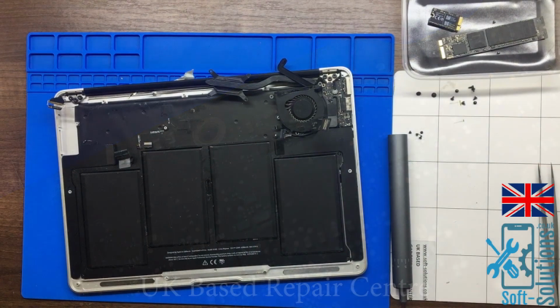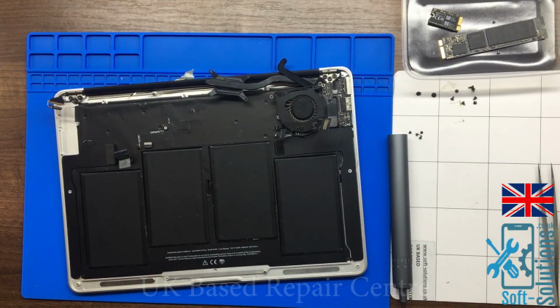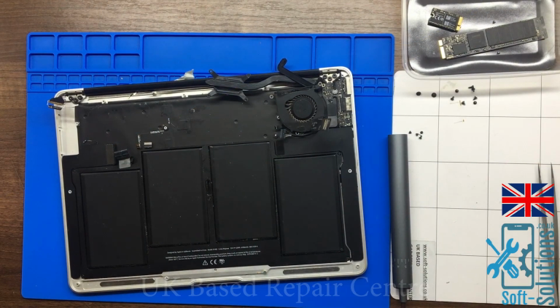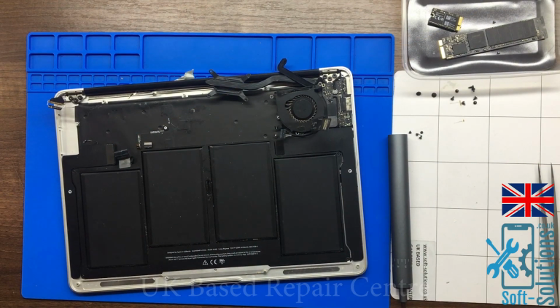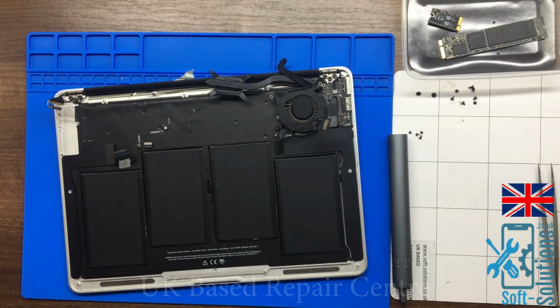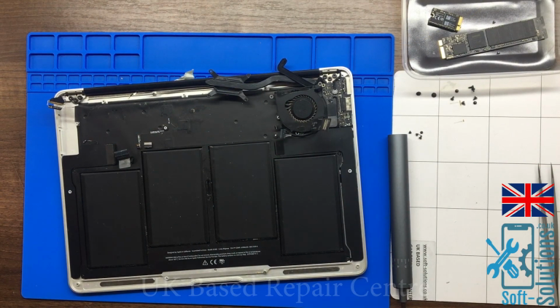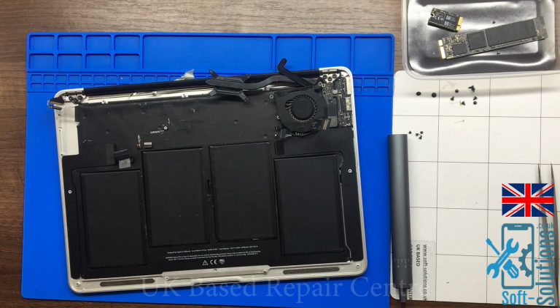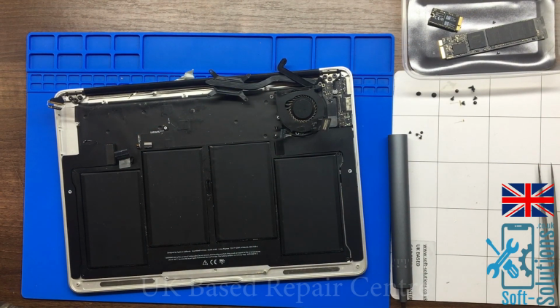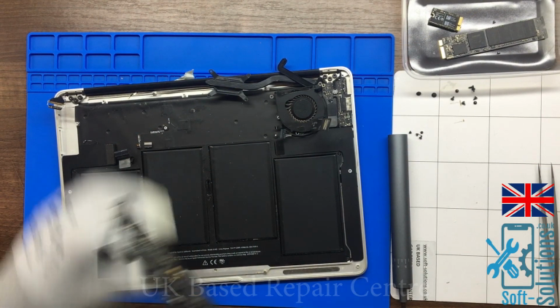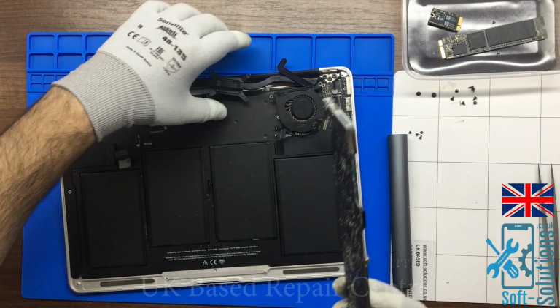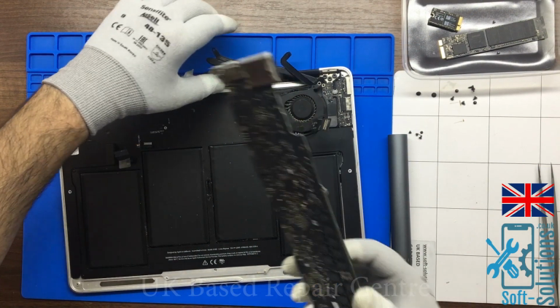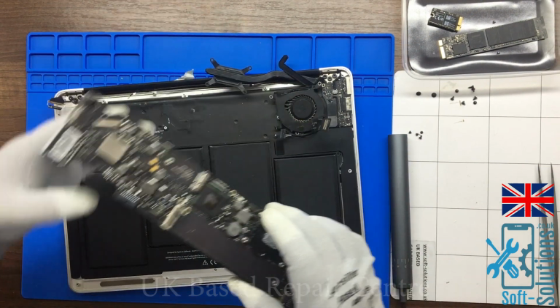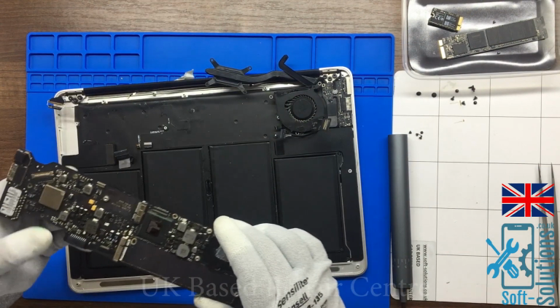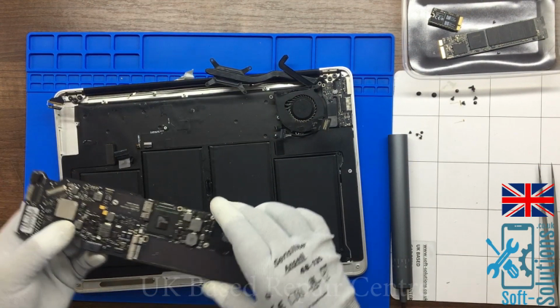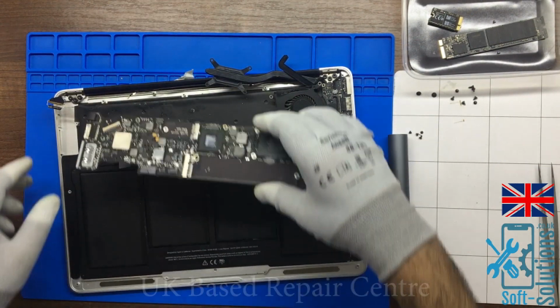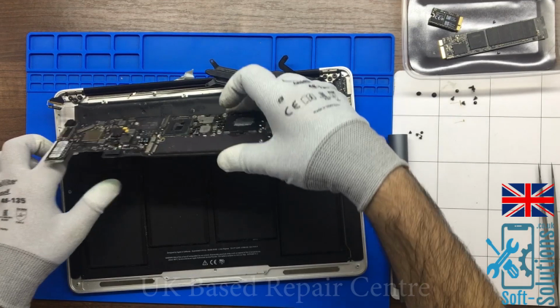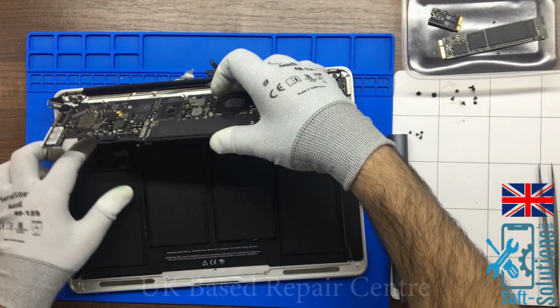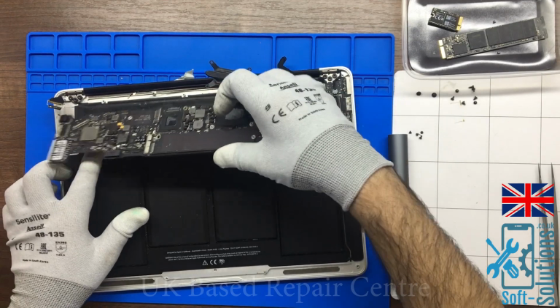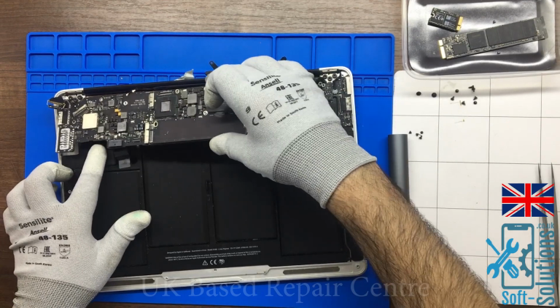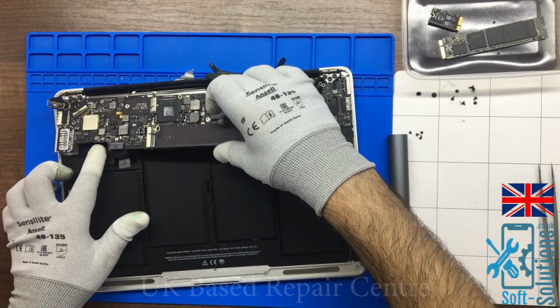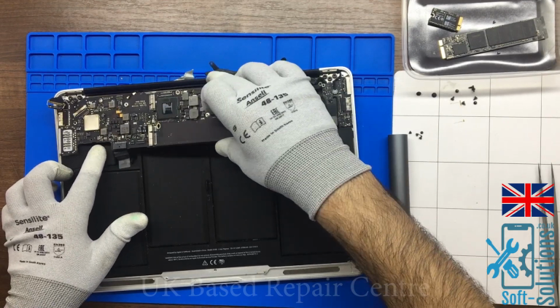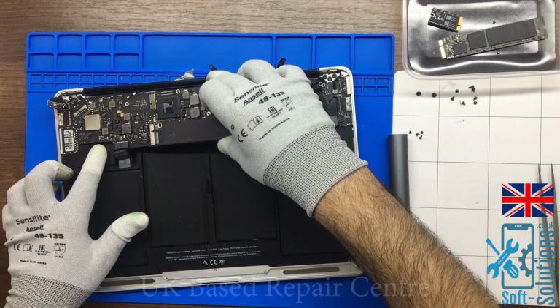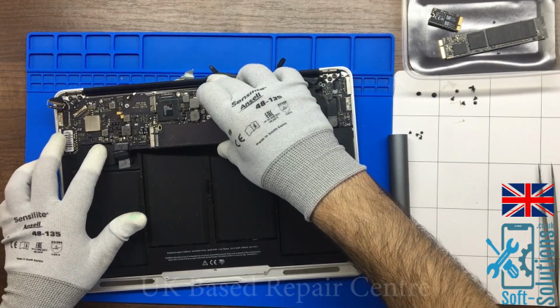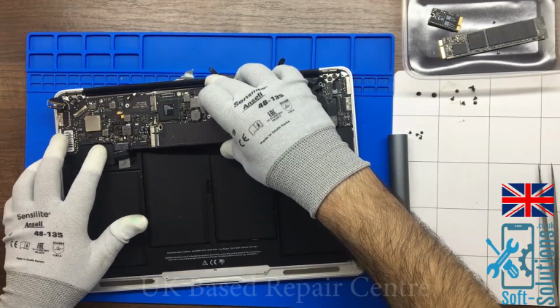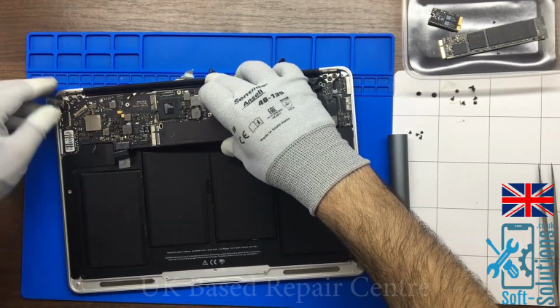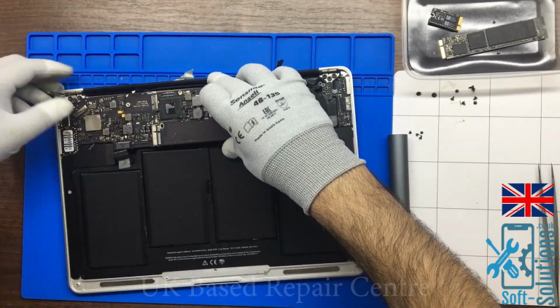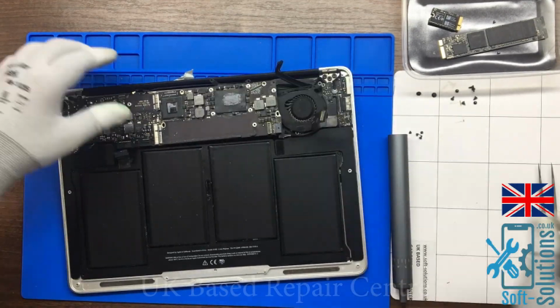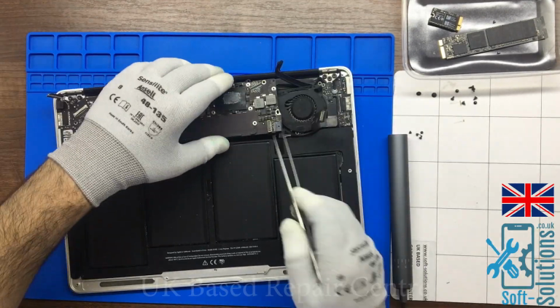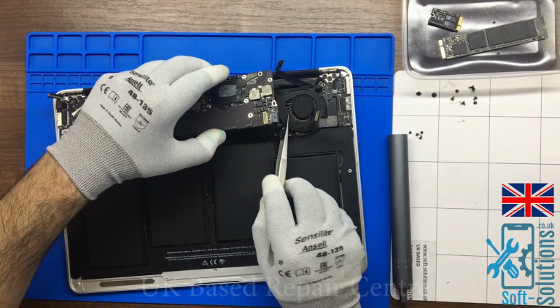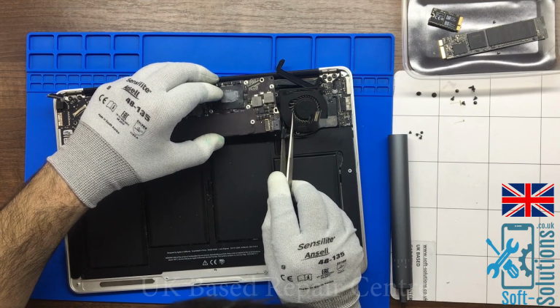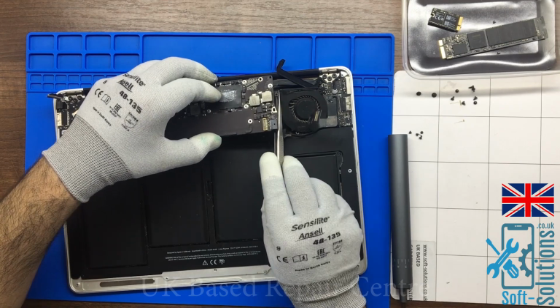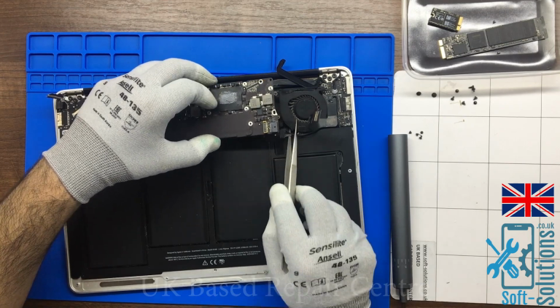We have replaced the backlight IC. Now we'll go ahead and put everything back together and test the MacBook. Let's hope for the best.